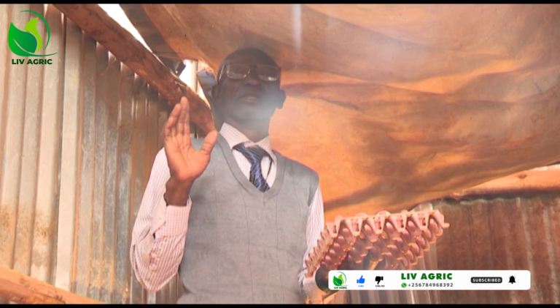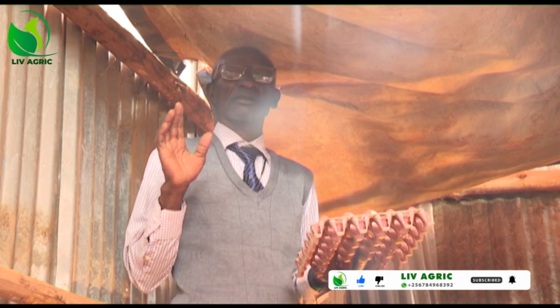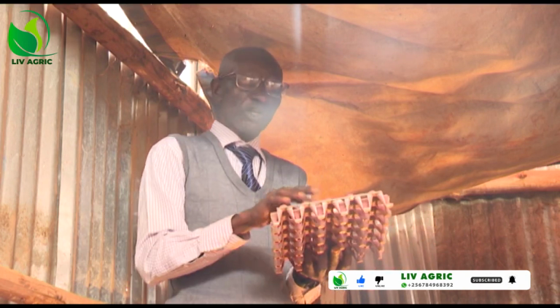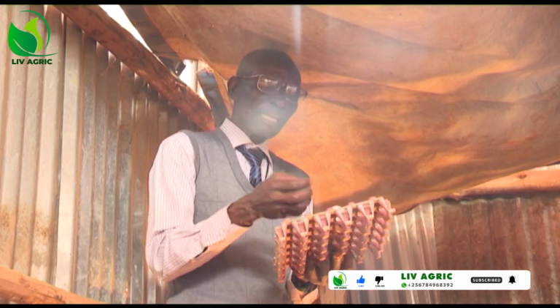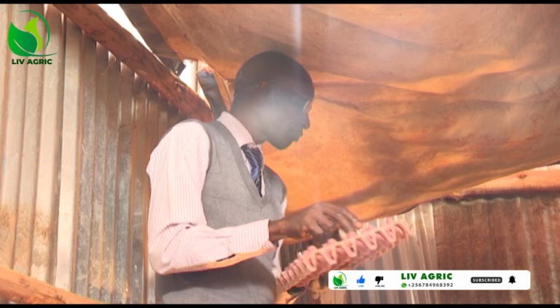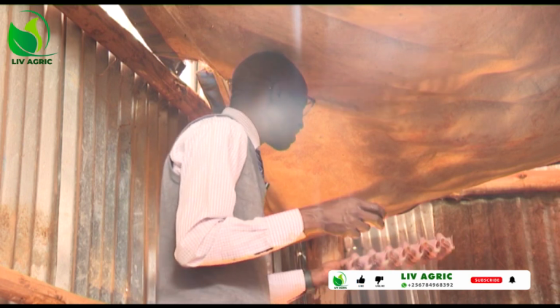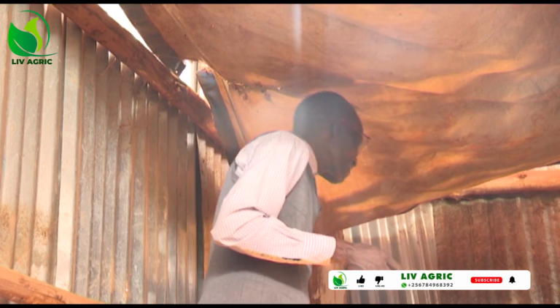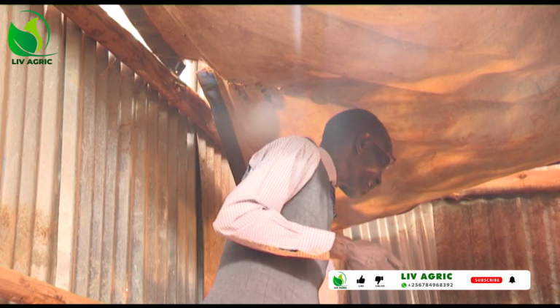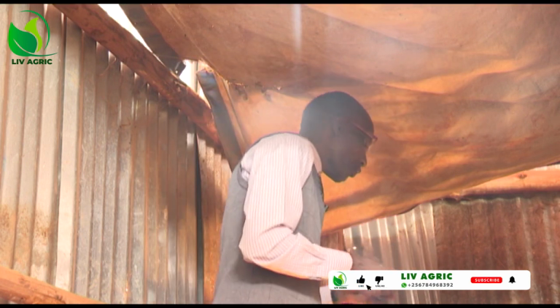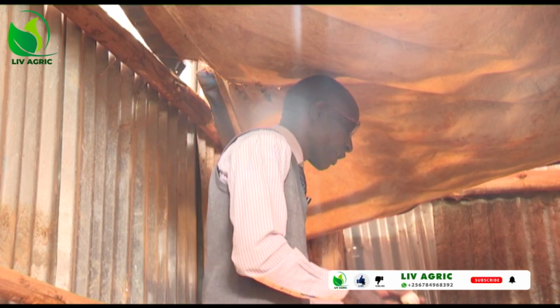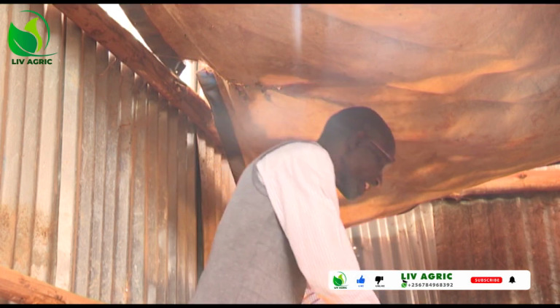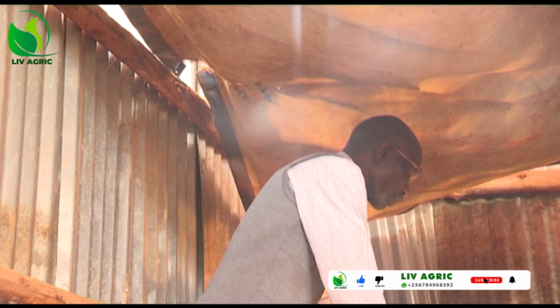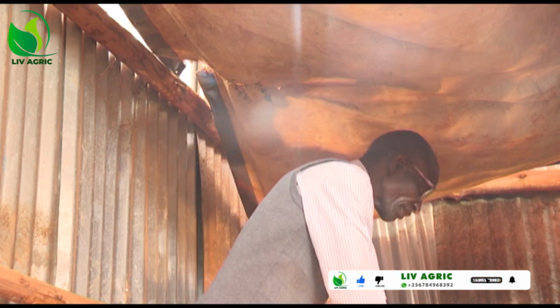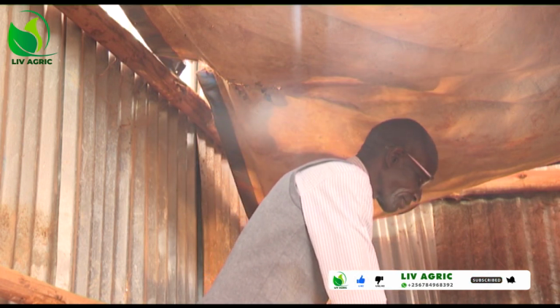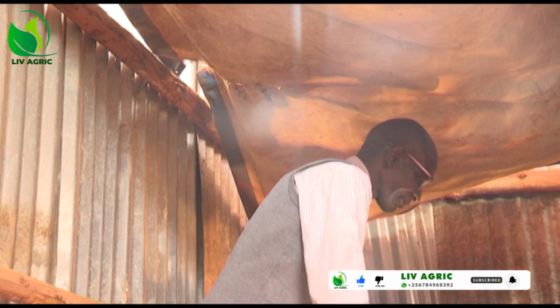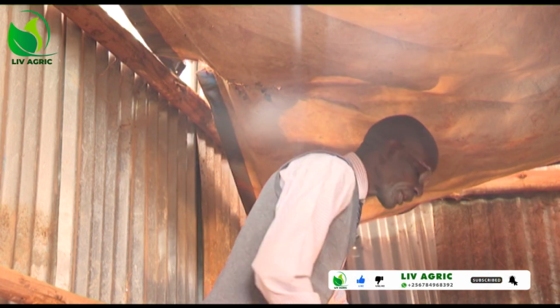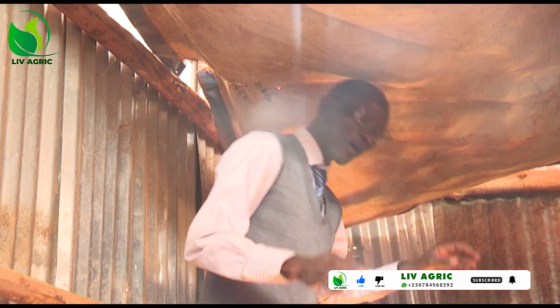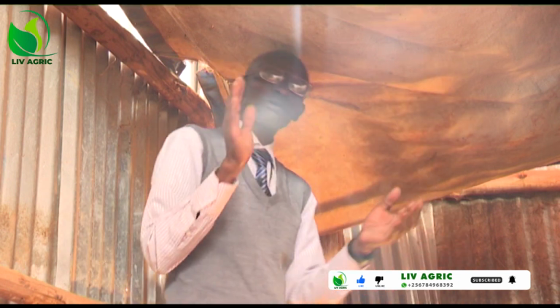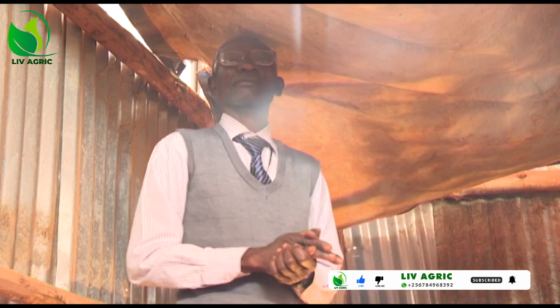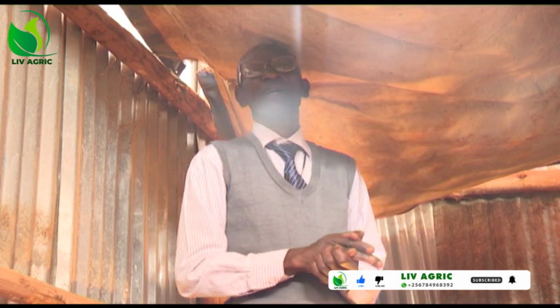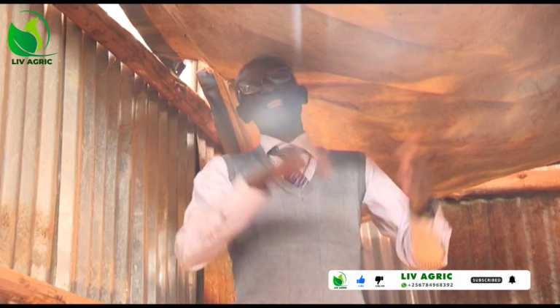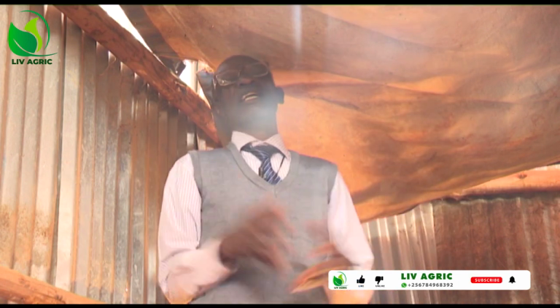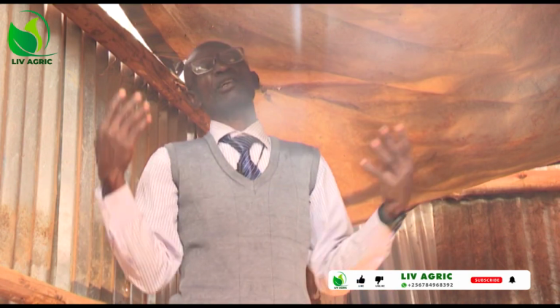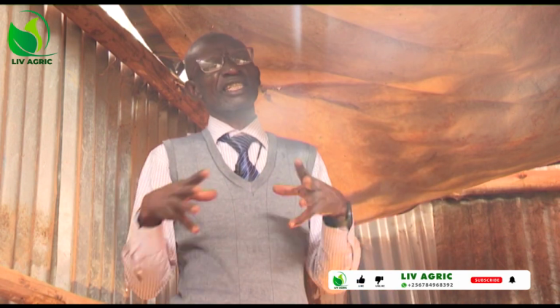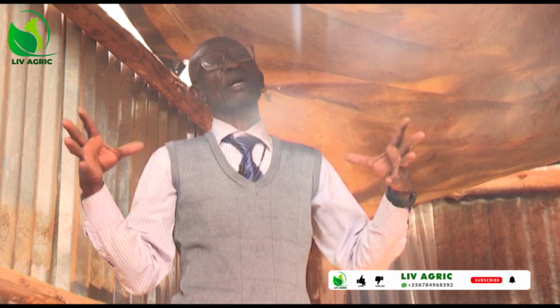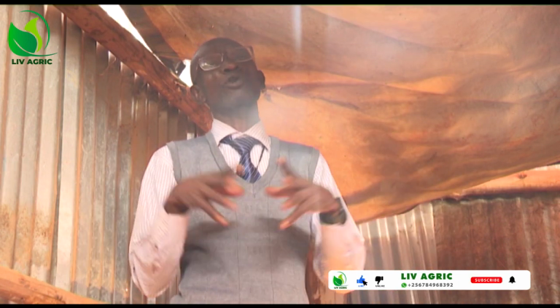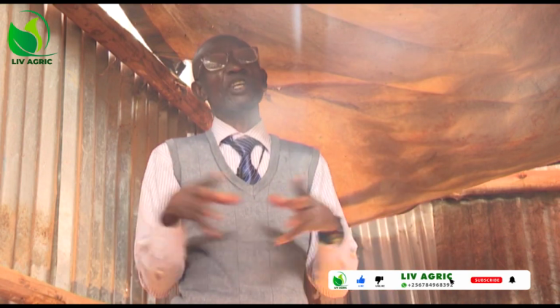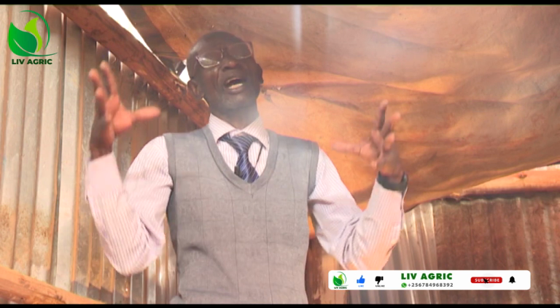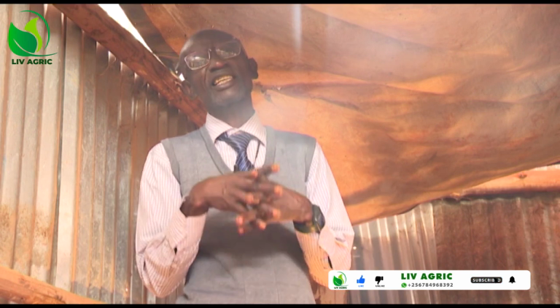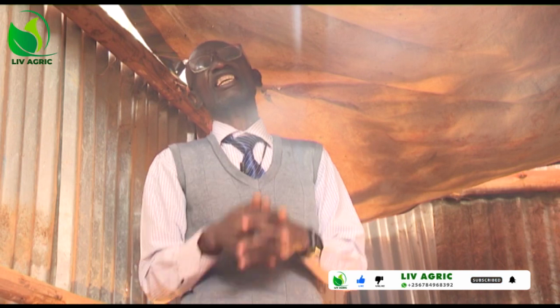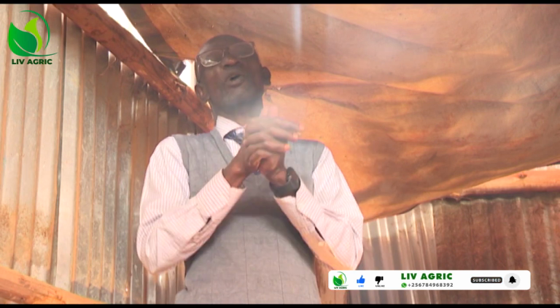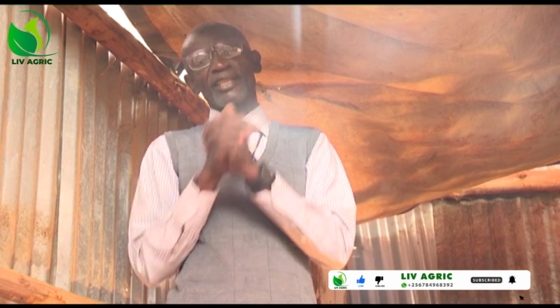Because at times you bring these eggs here when they are already spoiled, and you keep on complaining — yet you are the one who spoilt your eggs by storing them incorrectly.